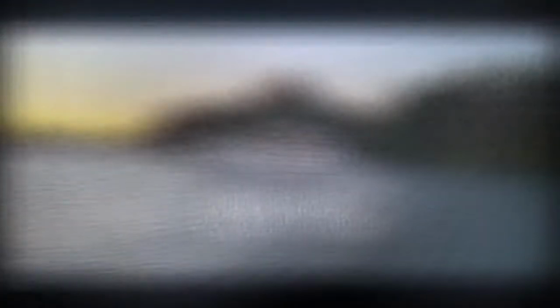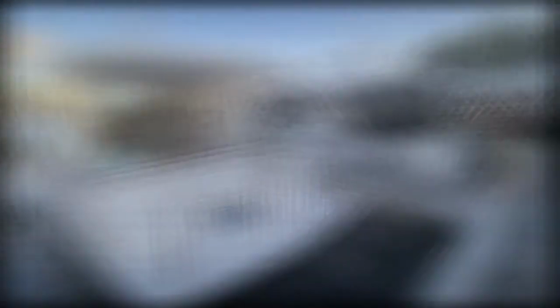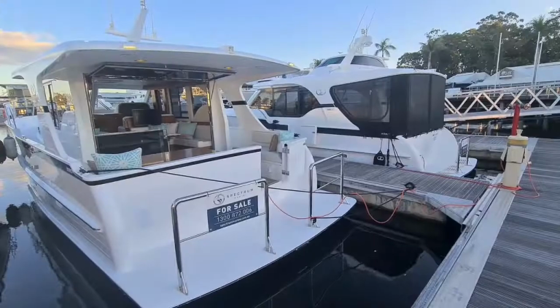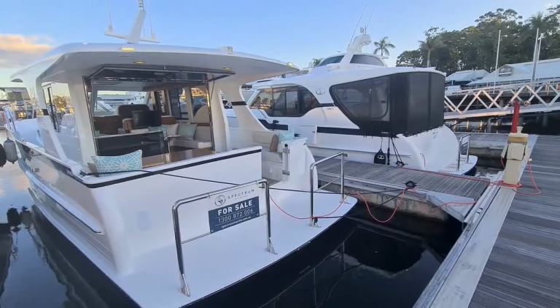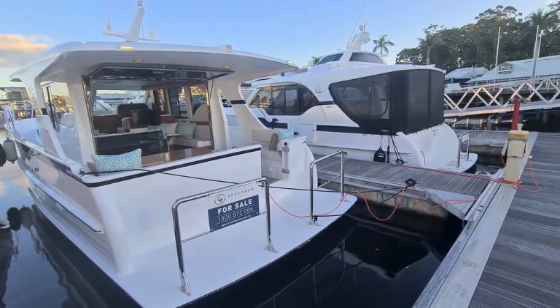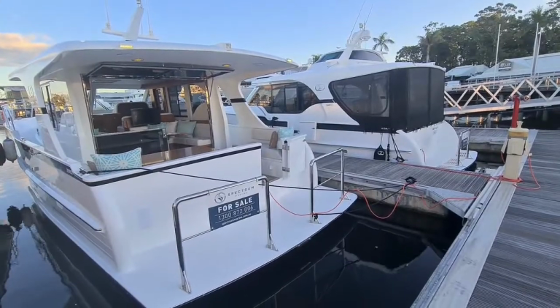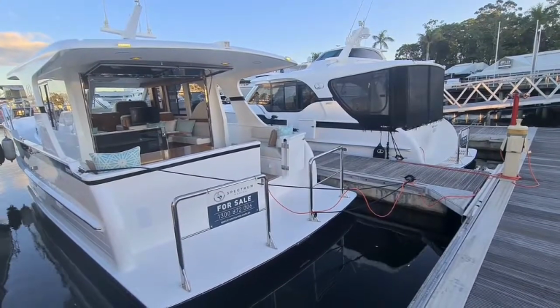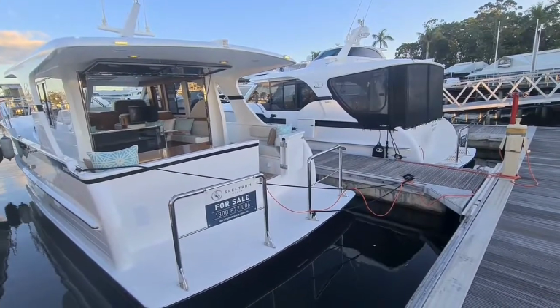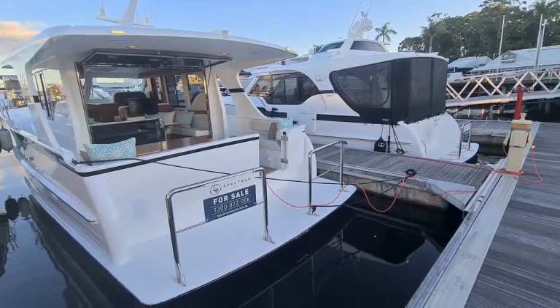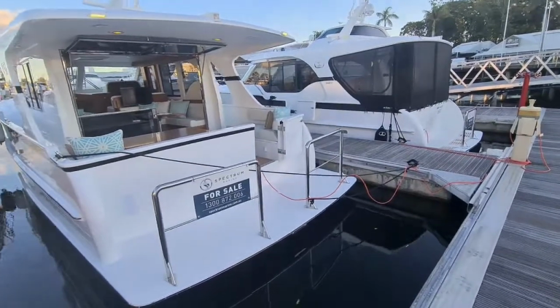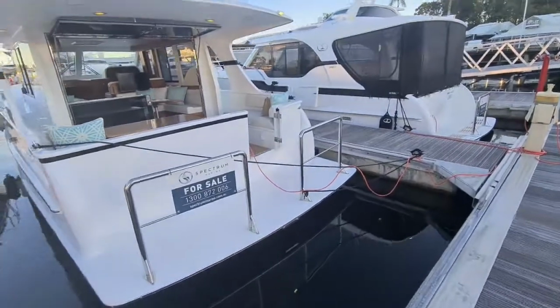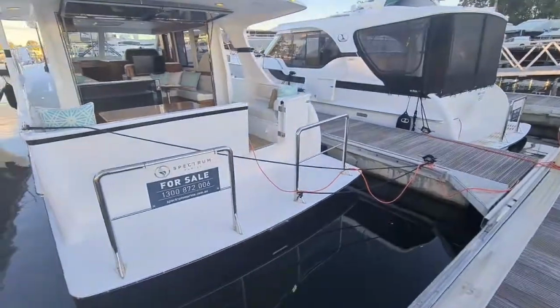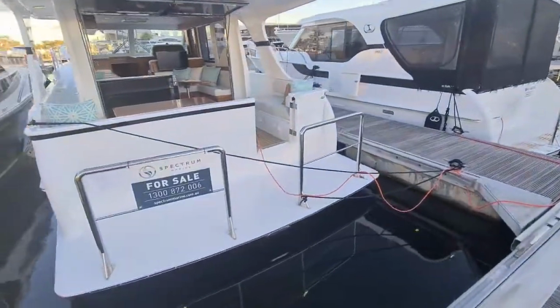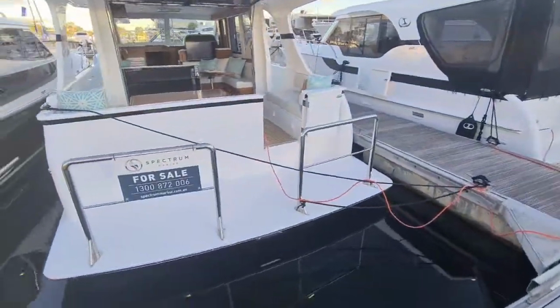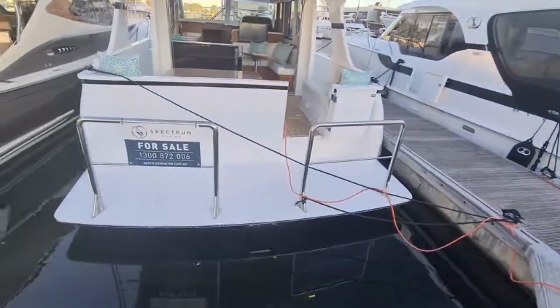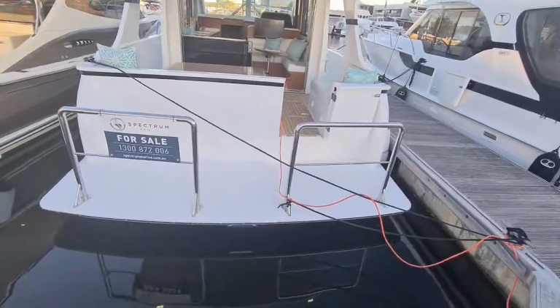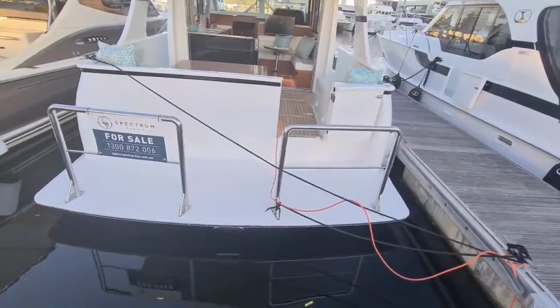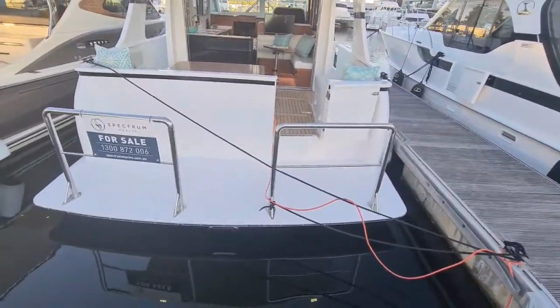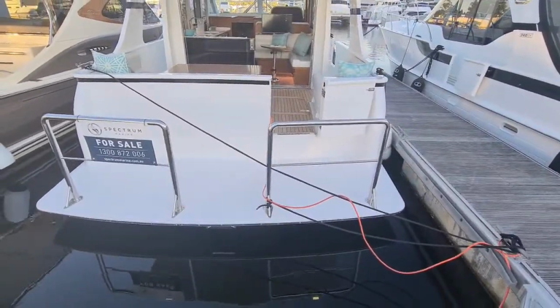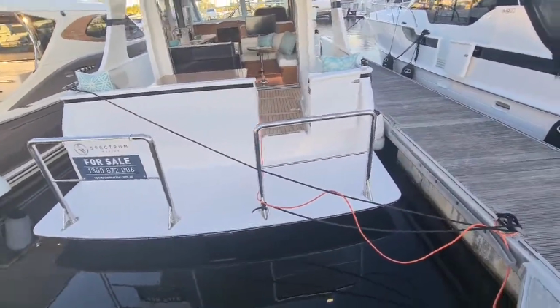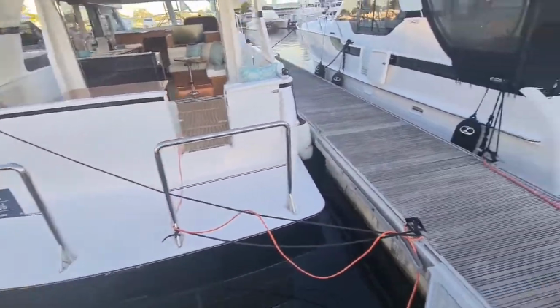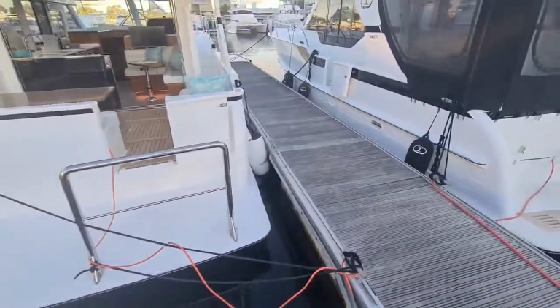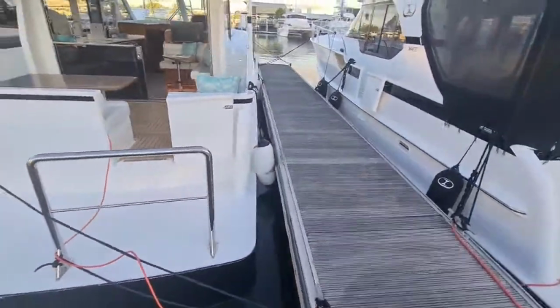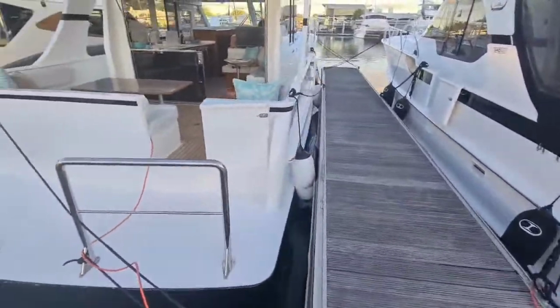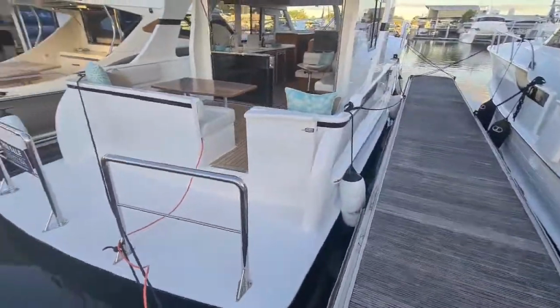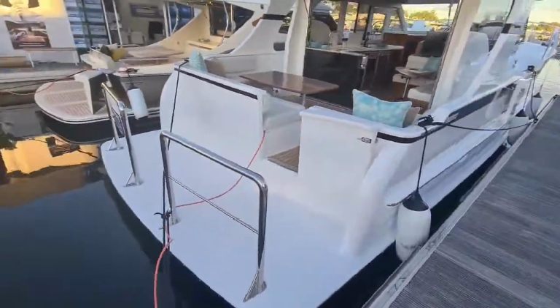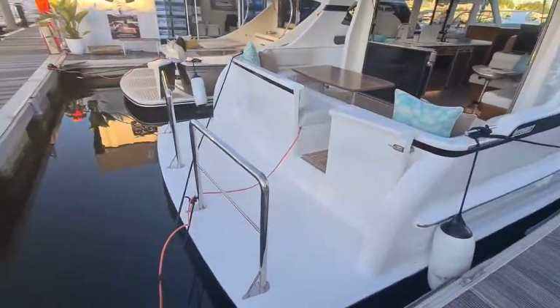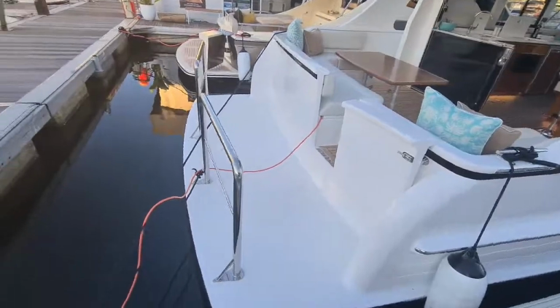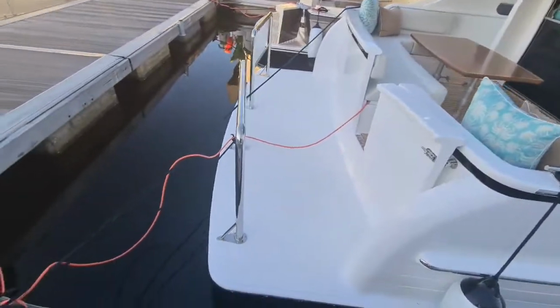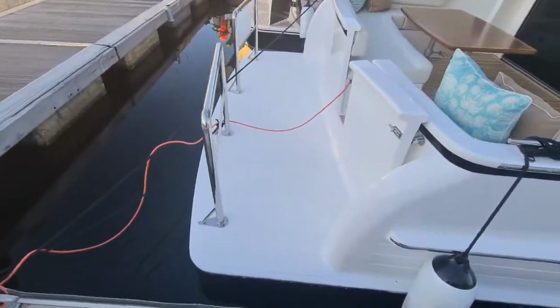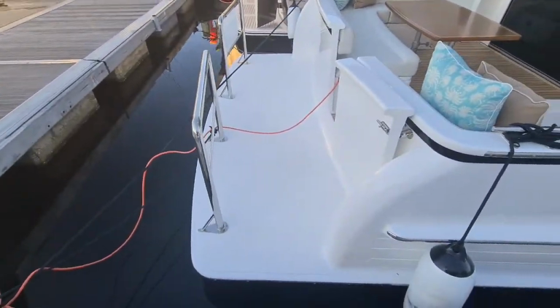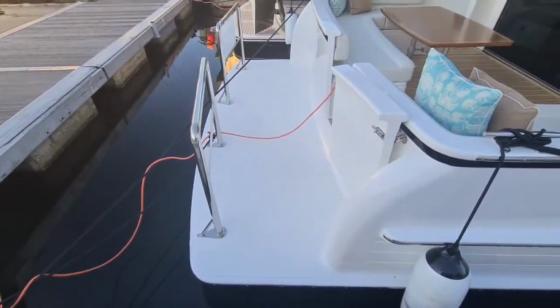Video walkthrough of the Integrity 380SX. This vessel comes equipped with twin stainless swim rails from the rear and the extended swim platform, giving great access to the stern of the vessel.